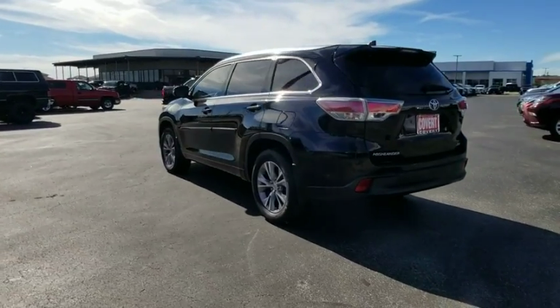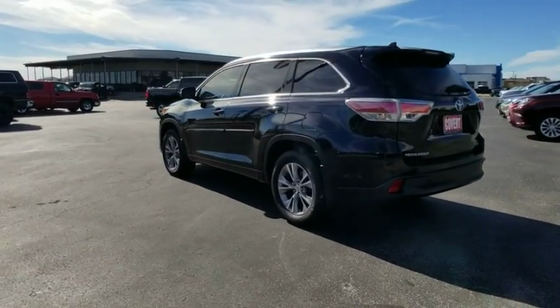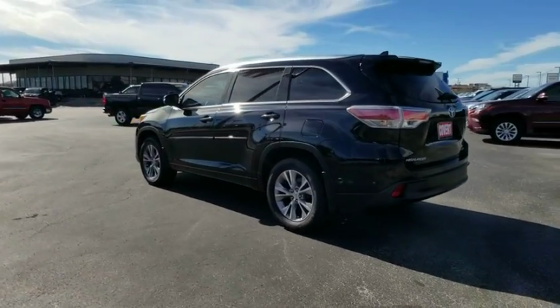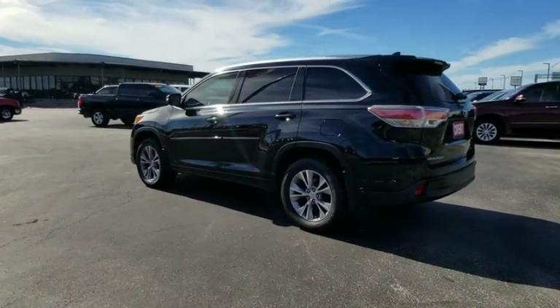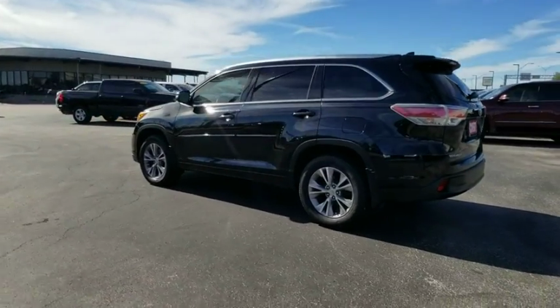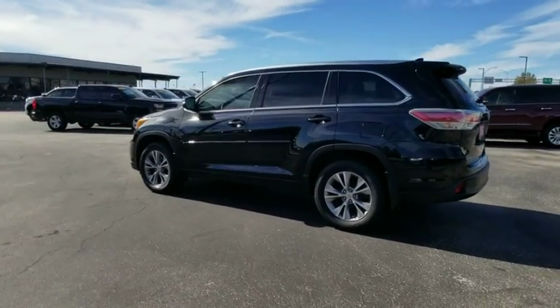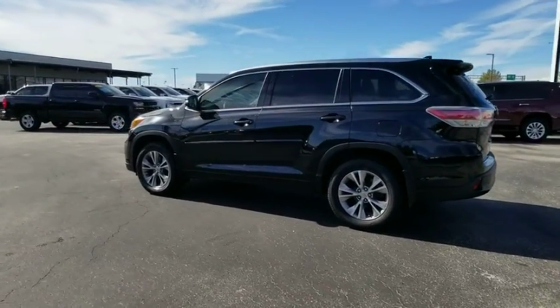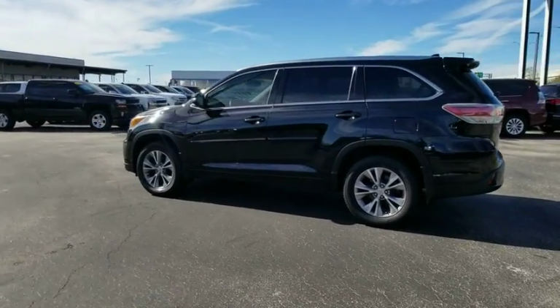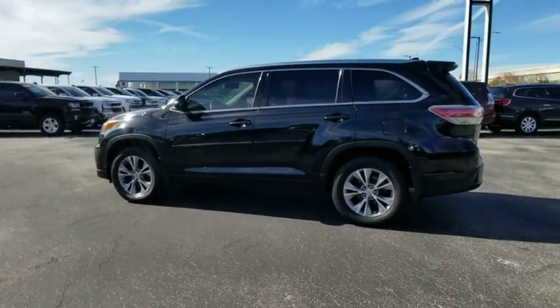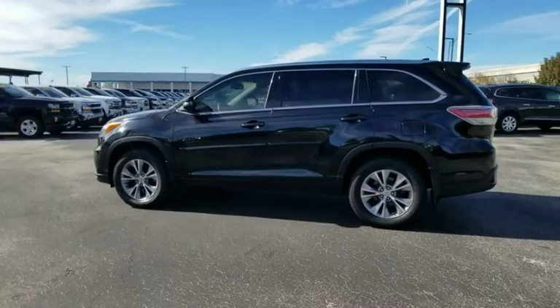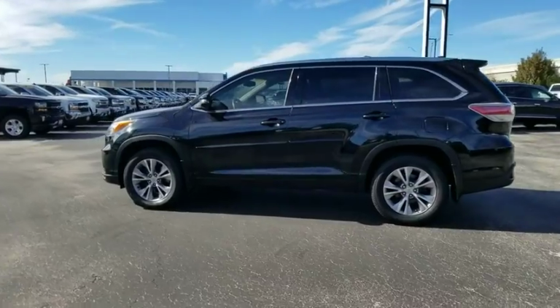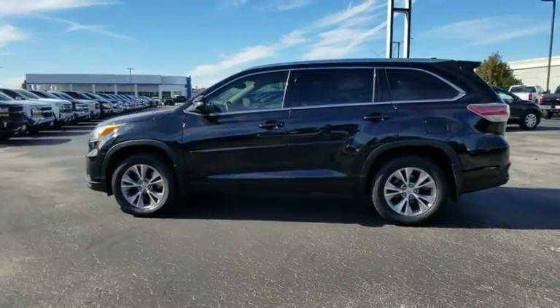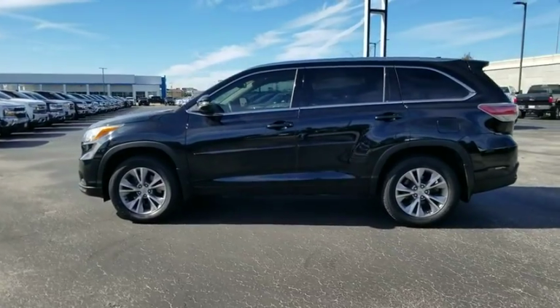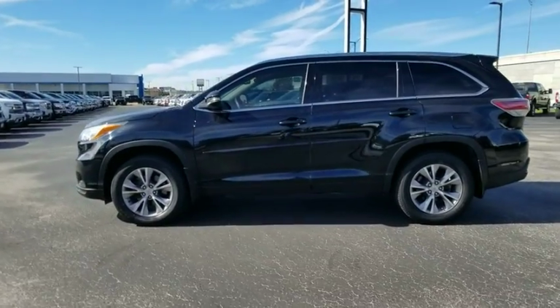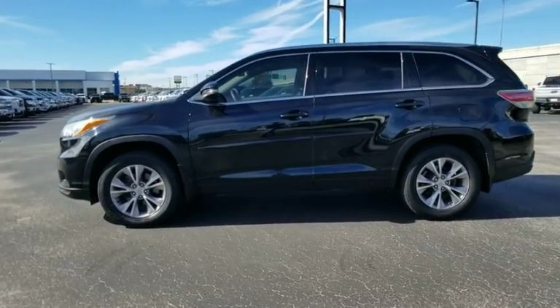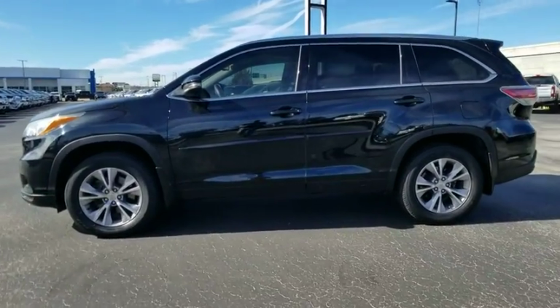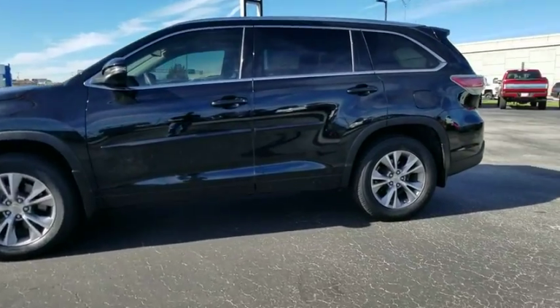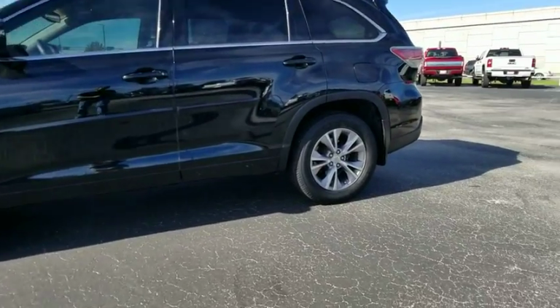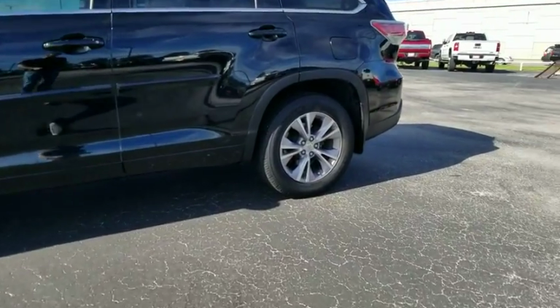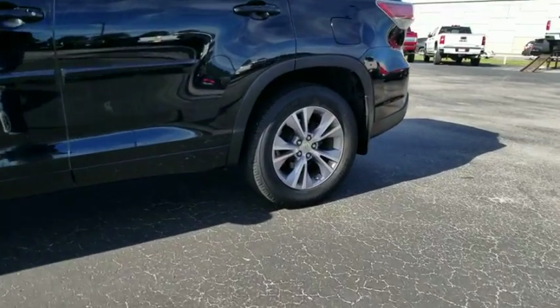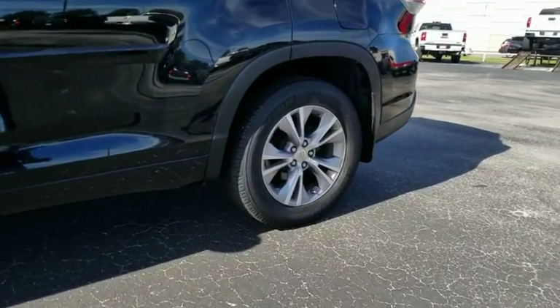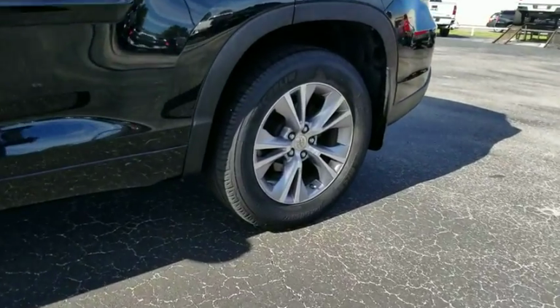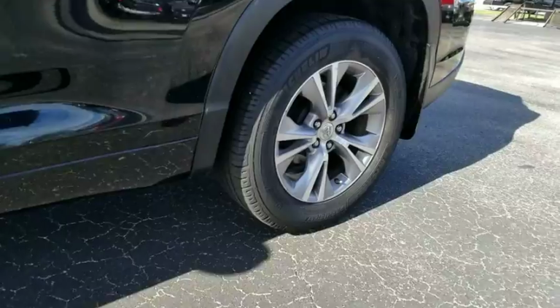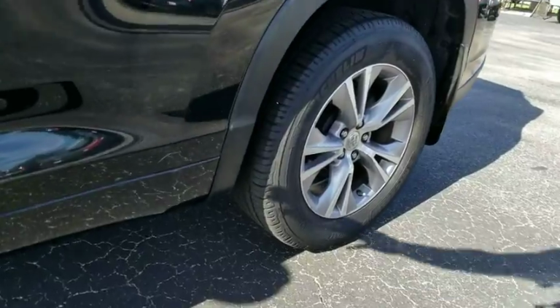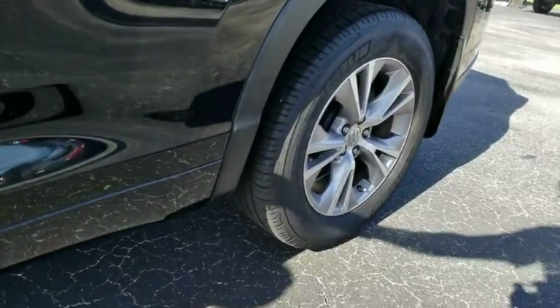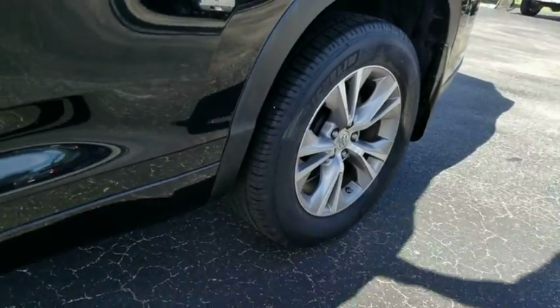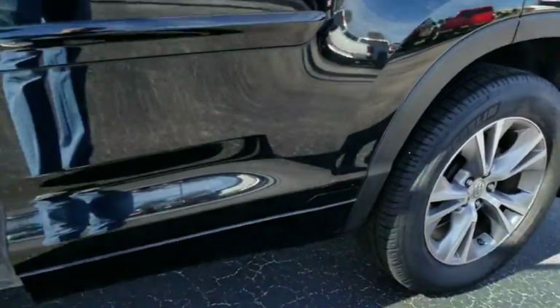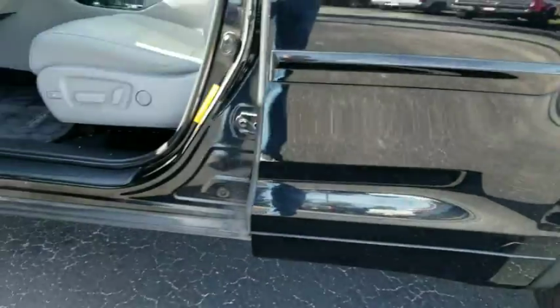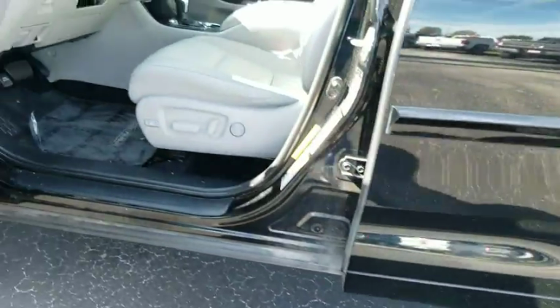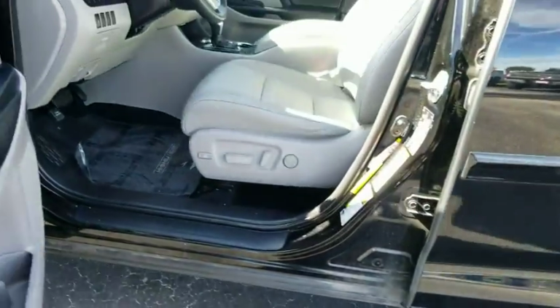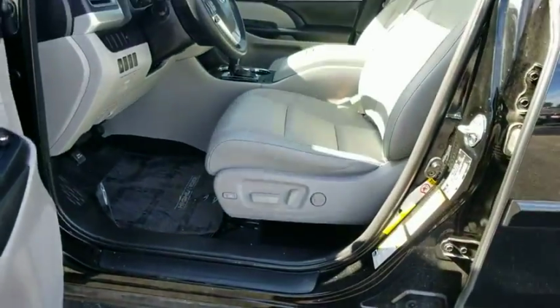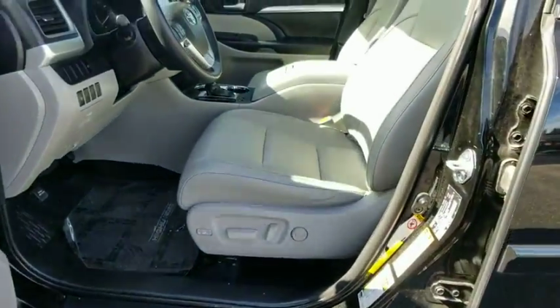This vehicle has less than 45,000 miles. Here are some of this vehicle's great options: backup camera, keyless entry, steering wheel audio controls, navigation system, power liftgate, and traction control.